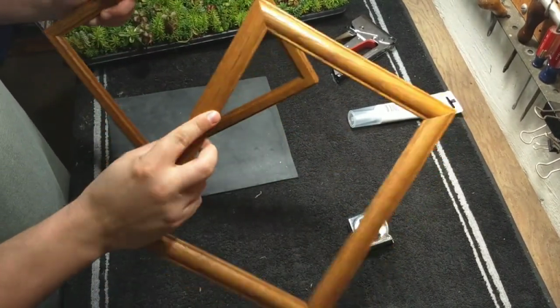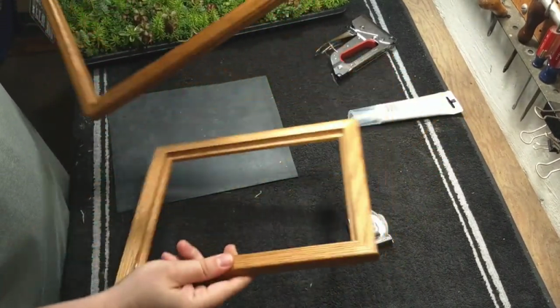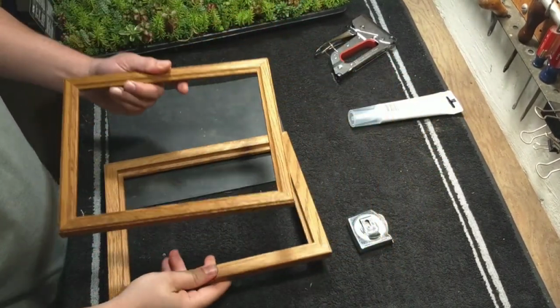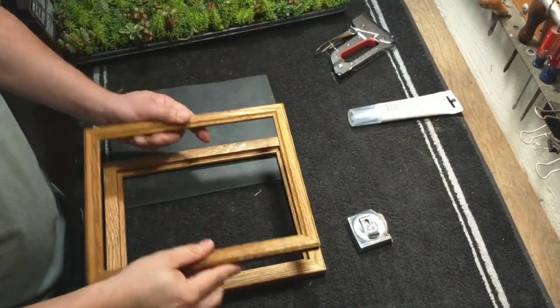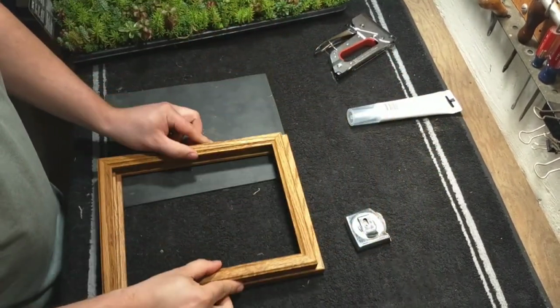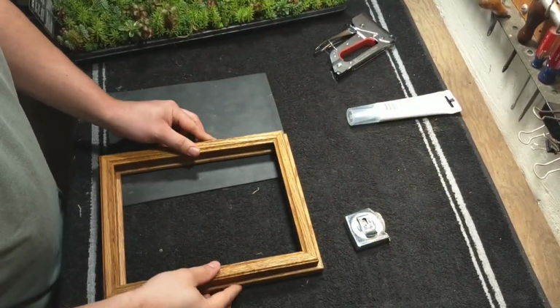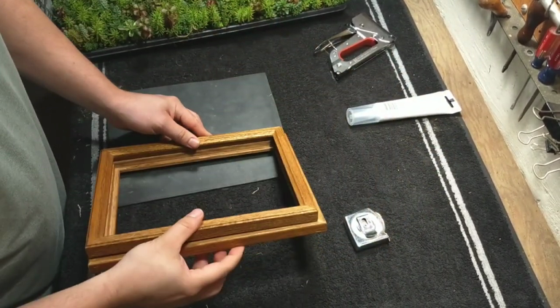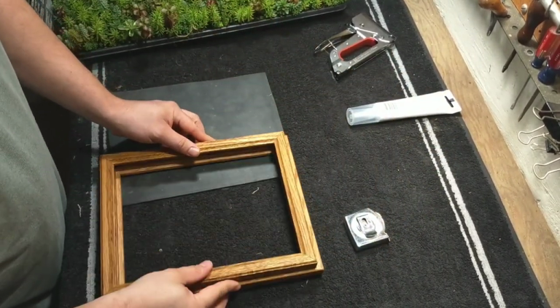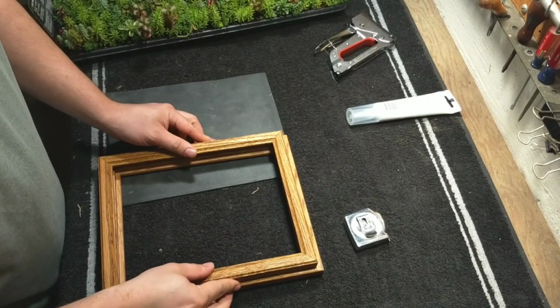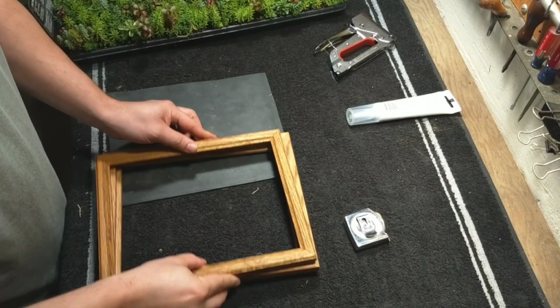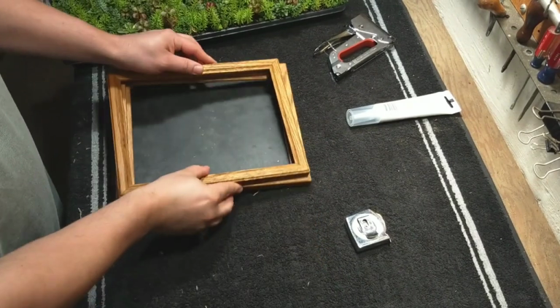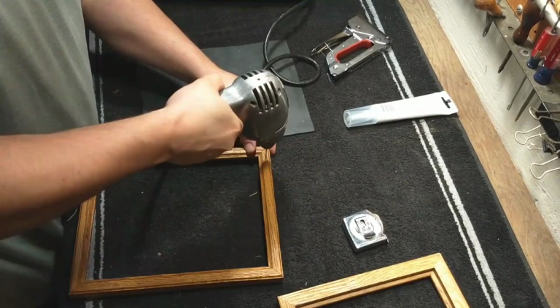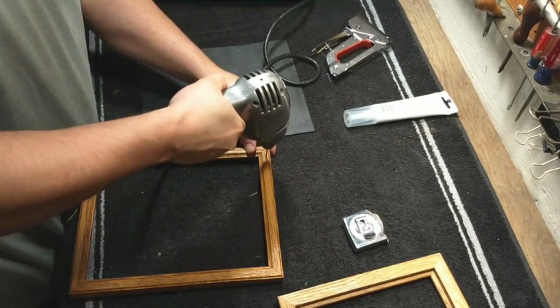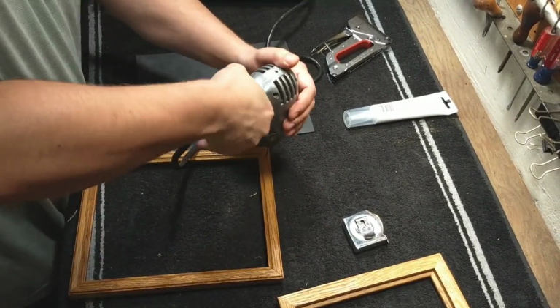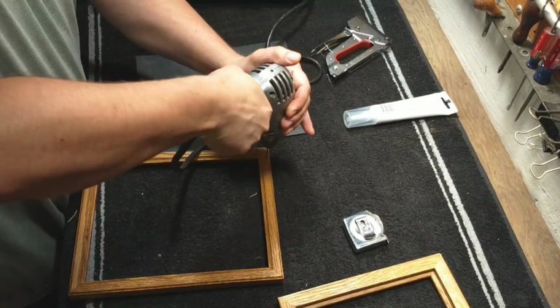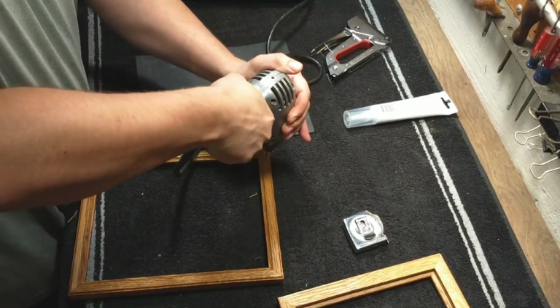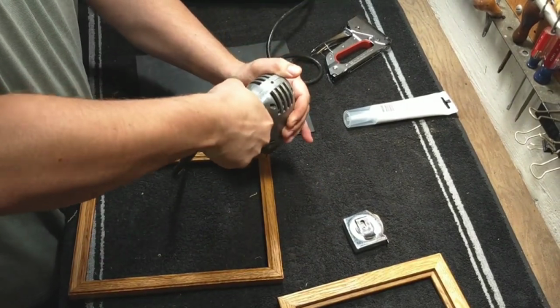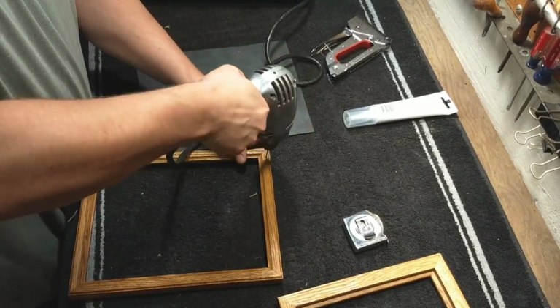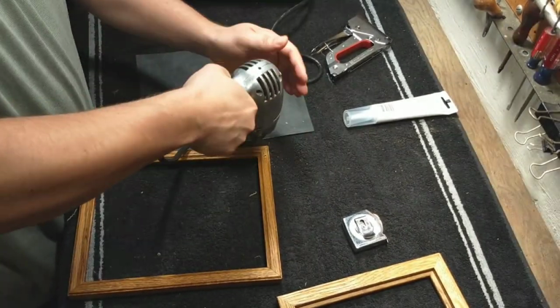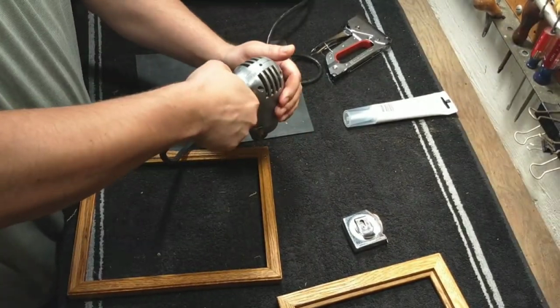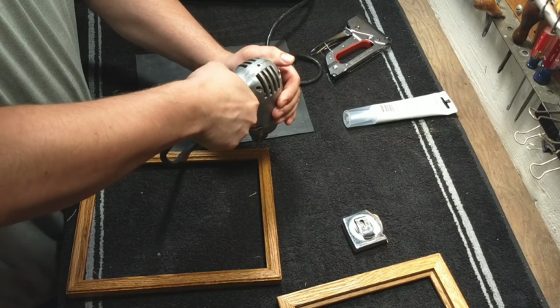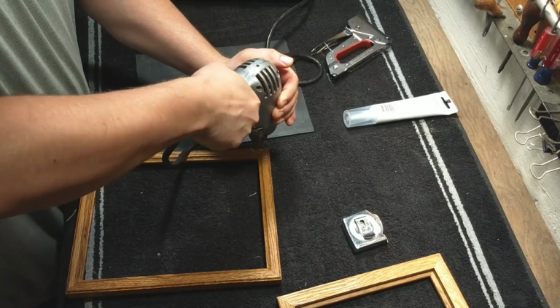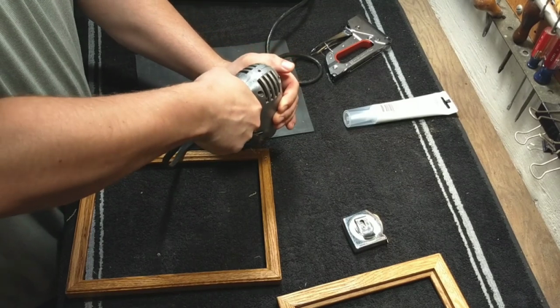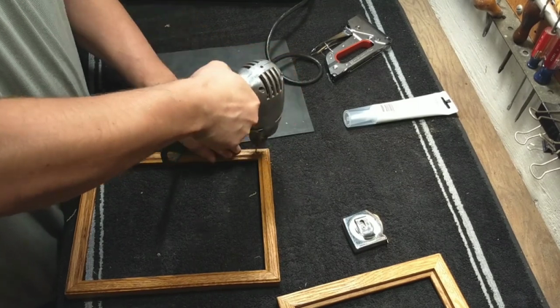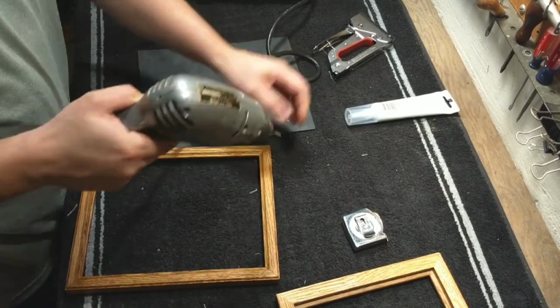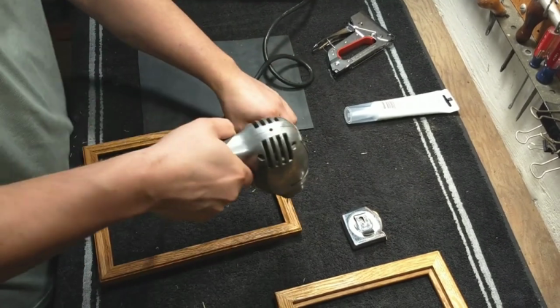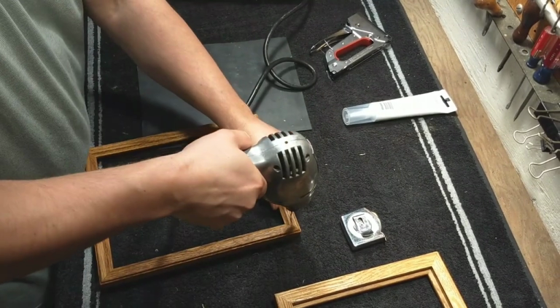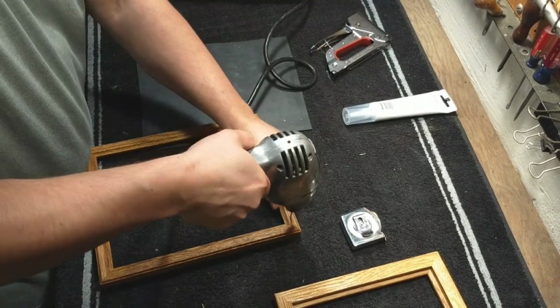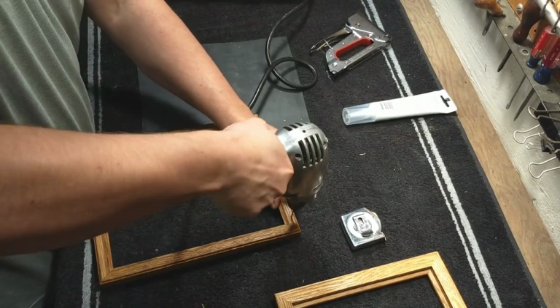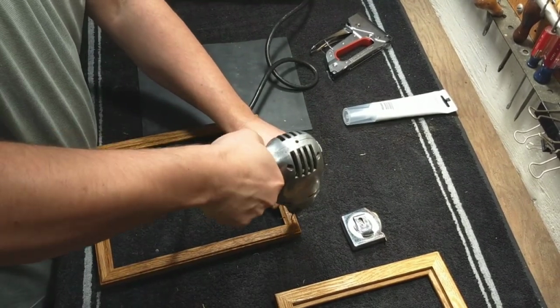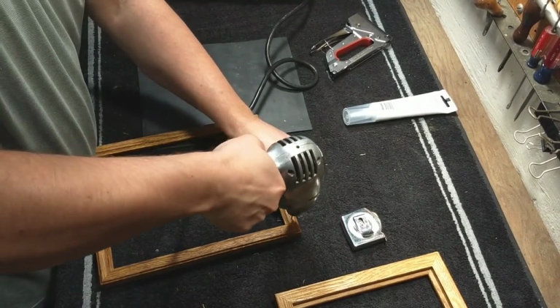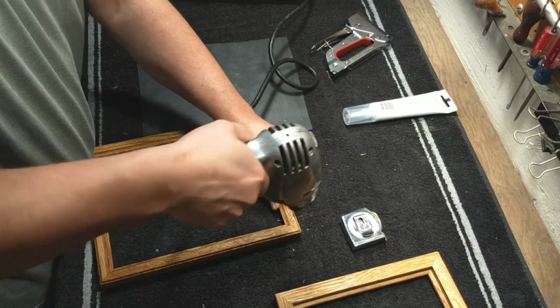The first step is to find two matching picture frames that fit together nicely, in this case 10x8. Next you want to drill pilot holes in all four corners, two in each corner, to allow it to be easily nailed together.